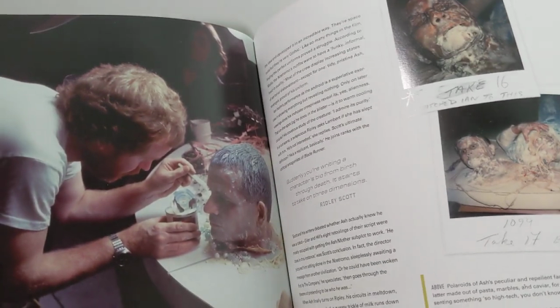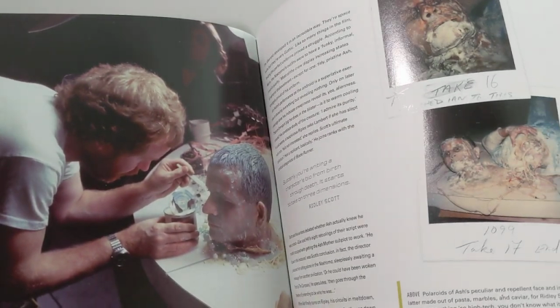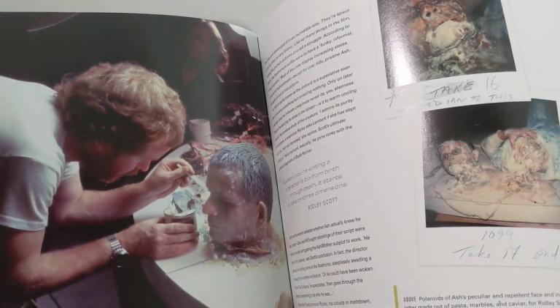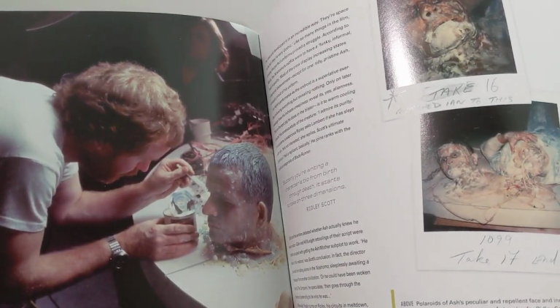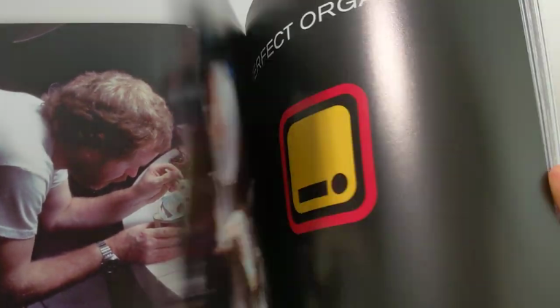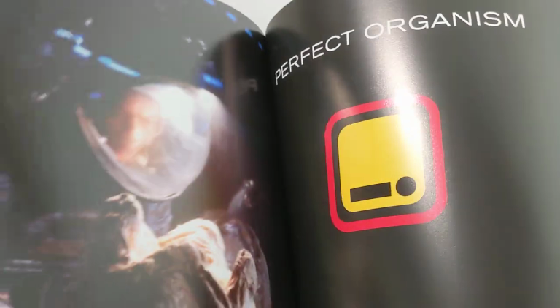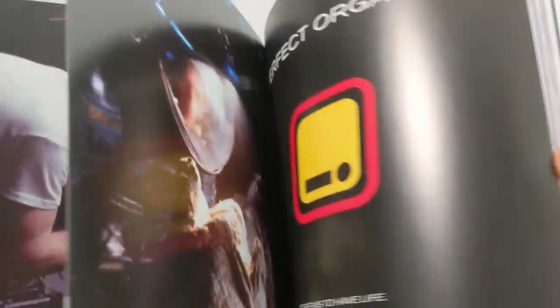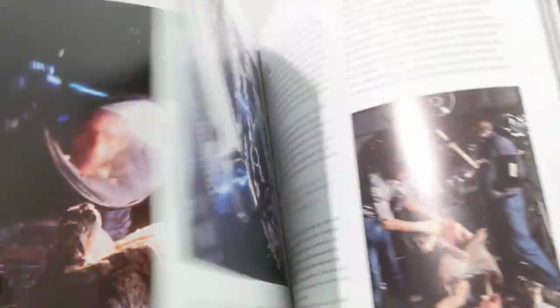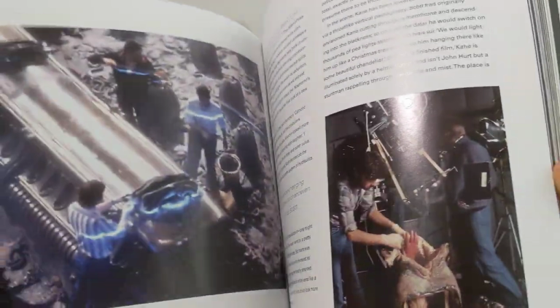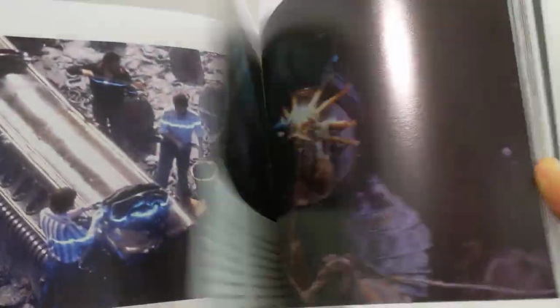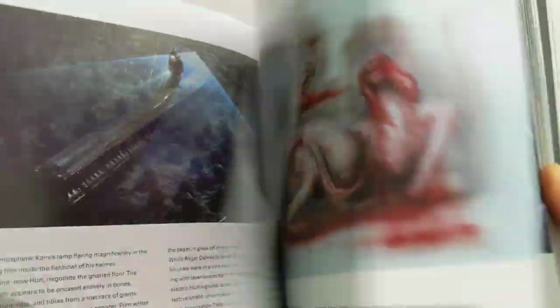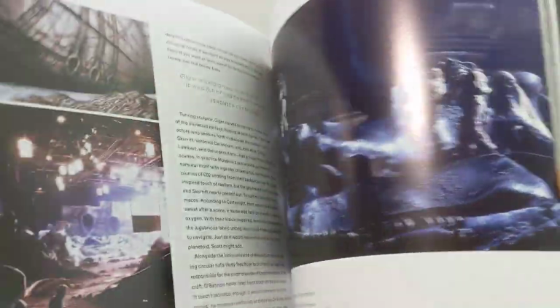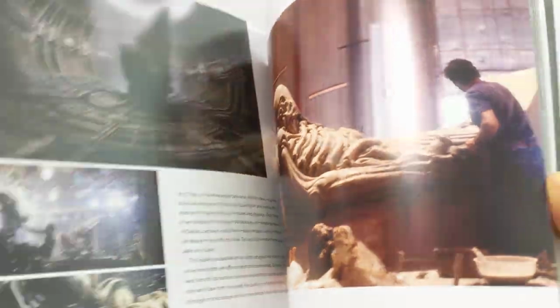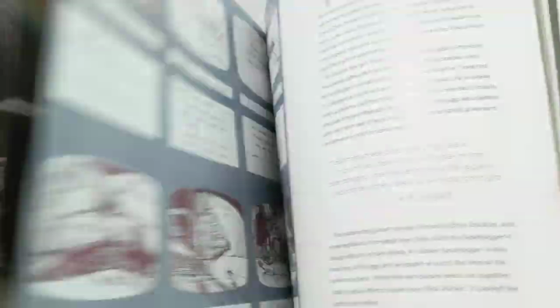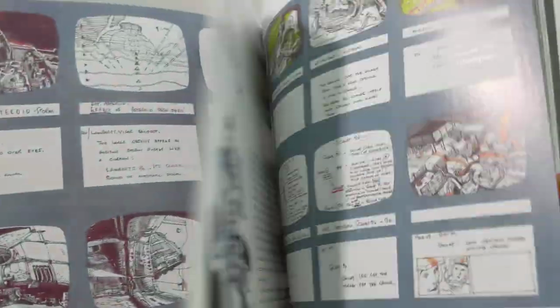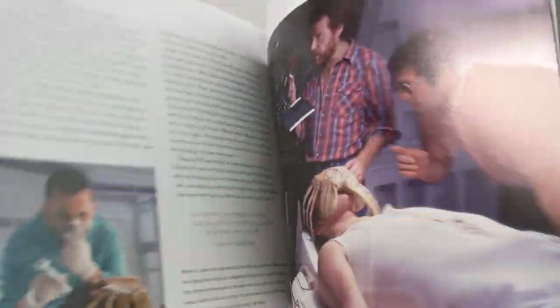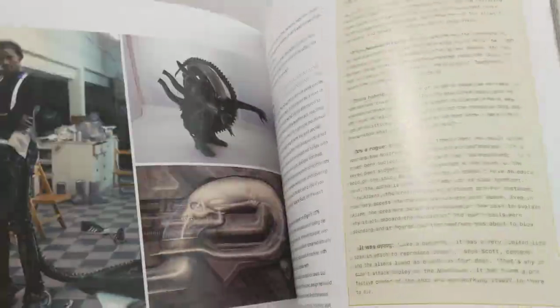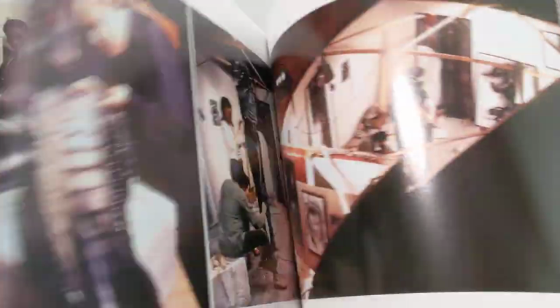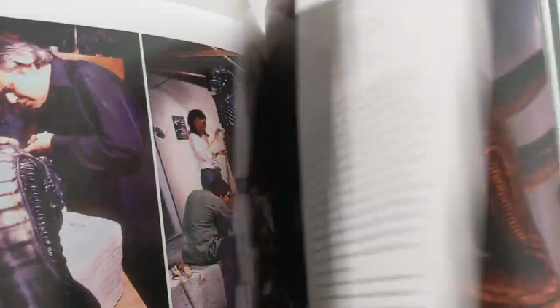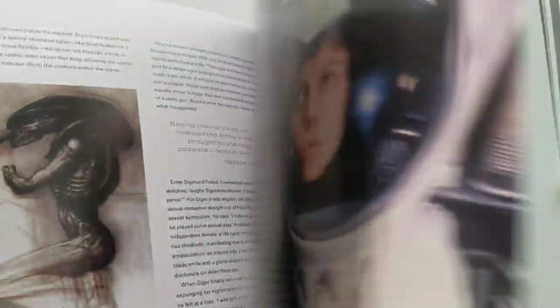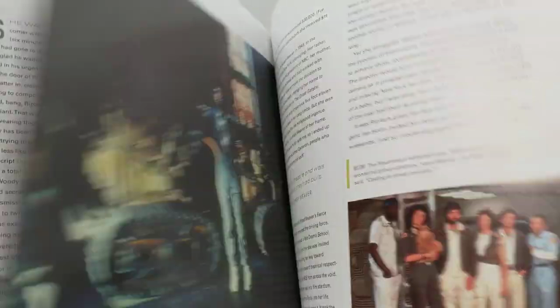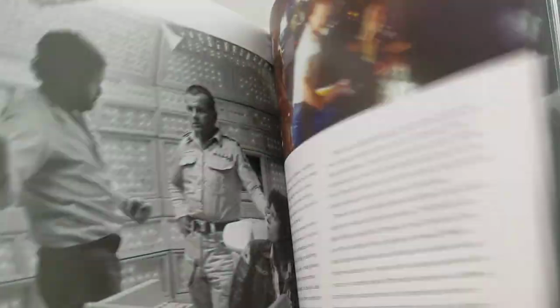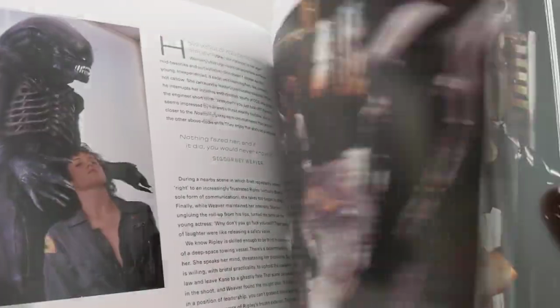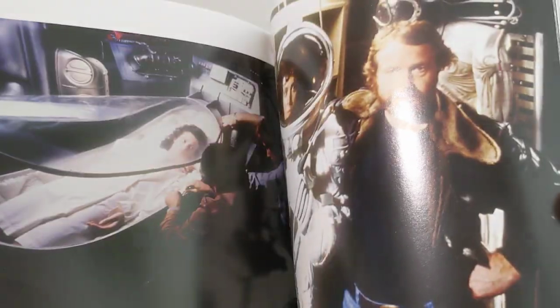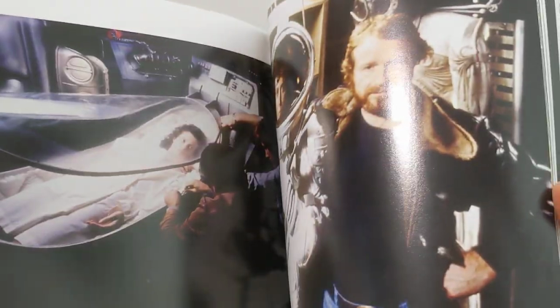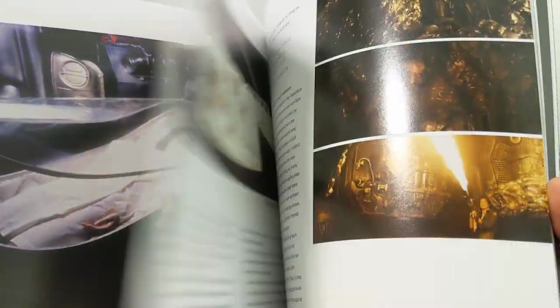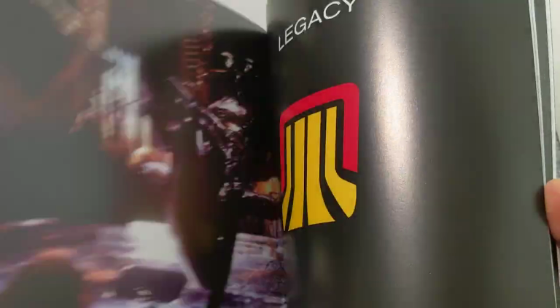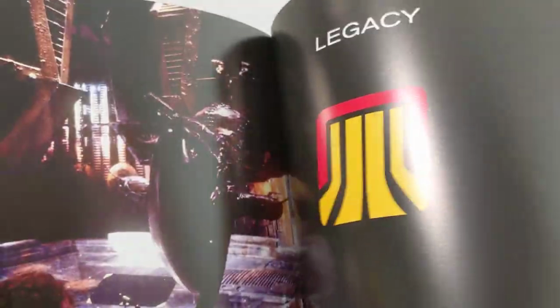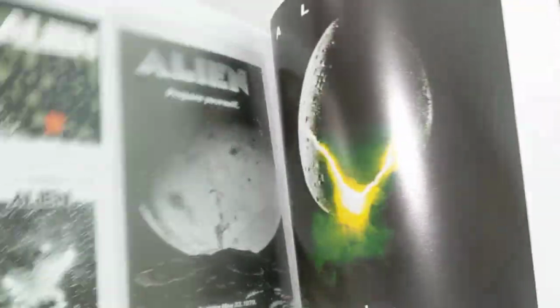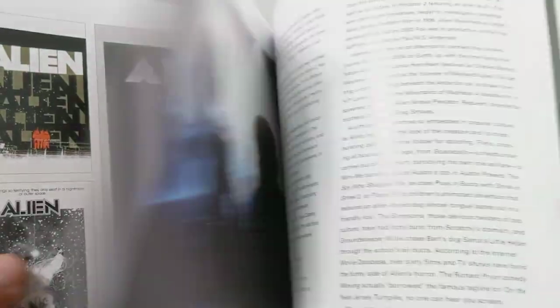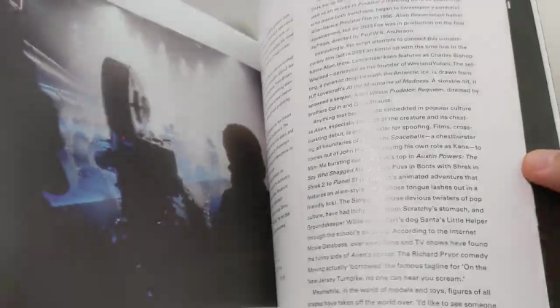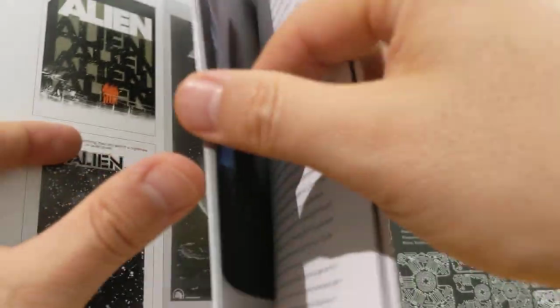Unproduced concept art — that would be cool. Perfect Organism, and on it goes. So I'm not going to spoil it all, but I'll just flip through. All the details of the film — it just goes on. Posters, loads of concept art.